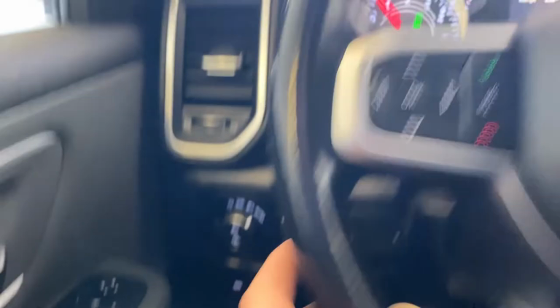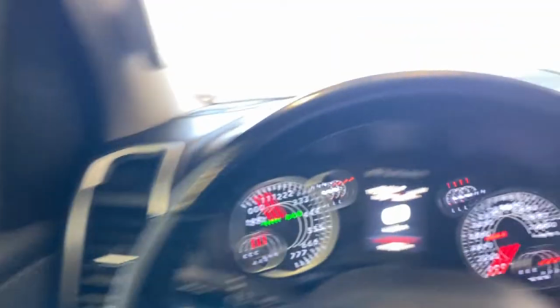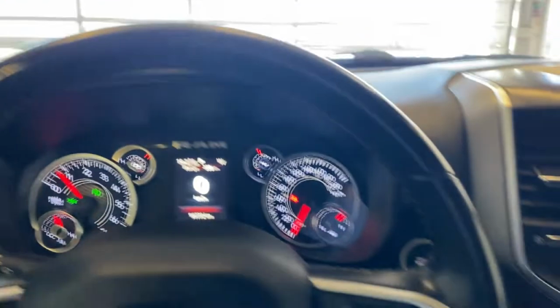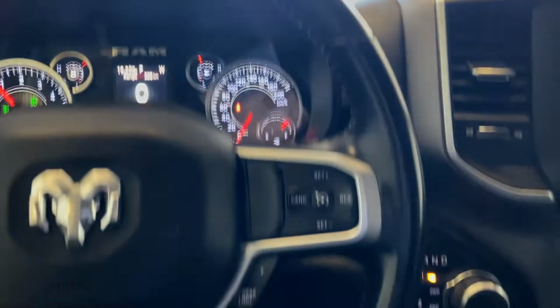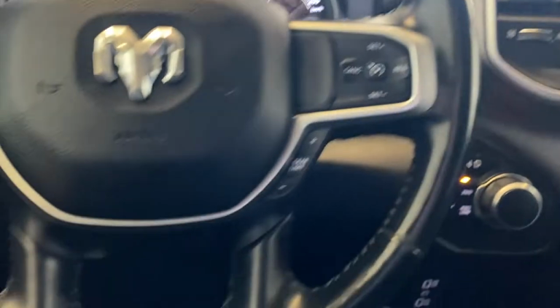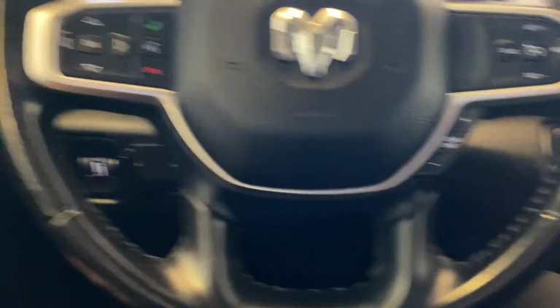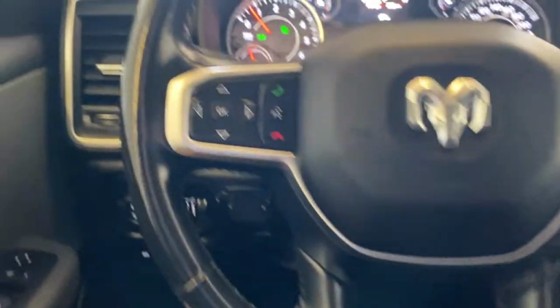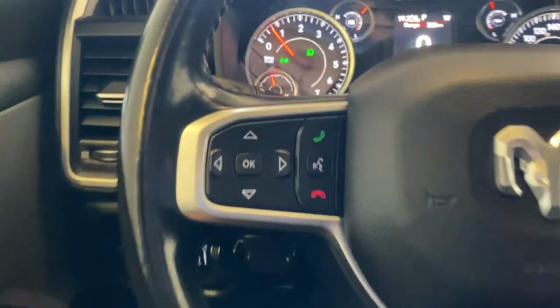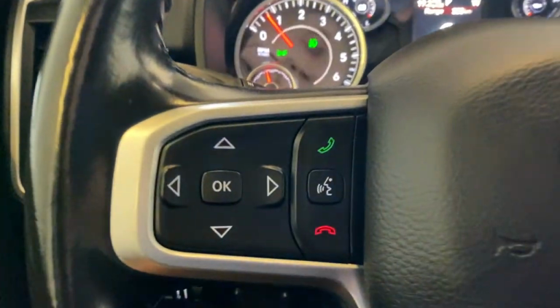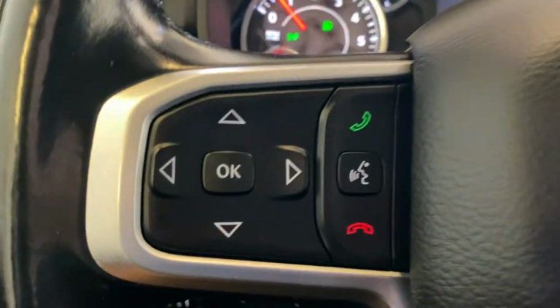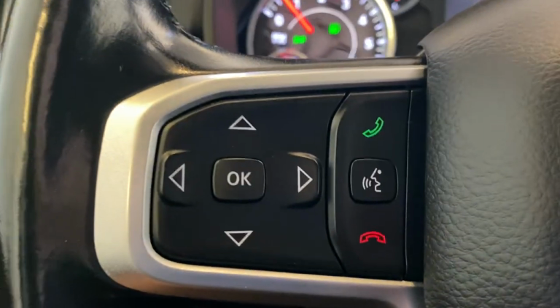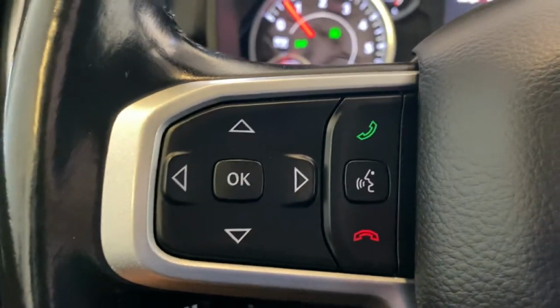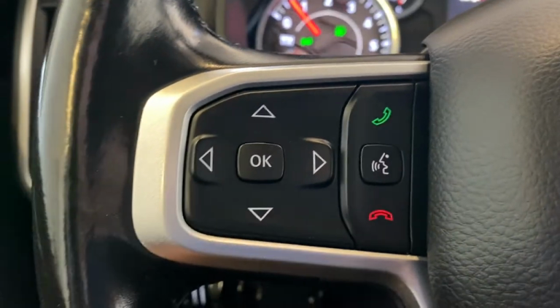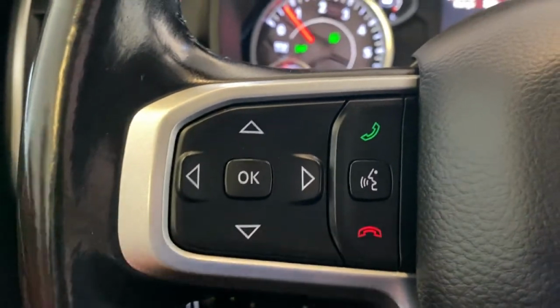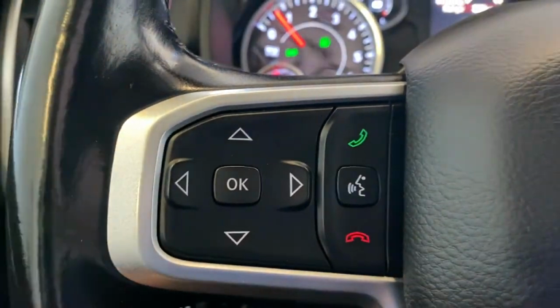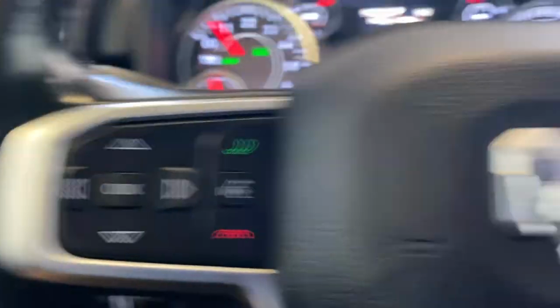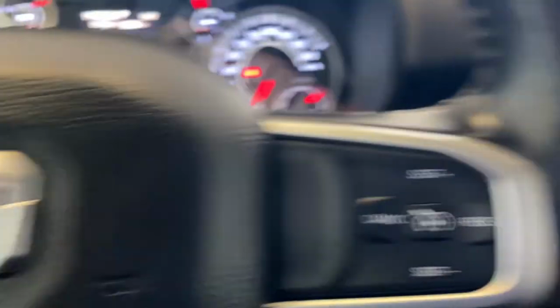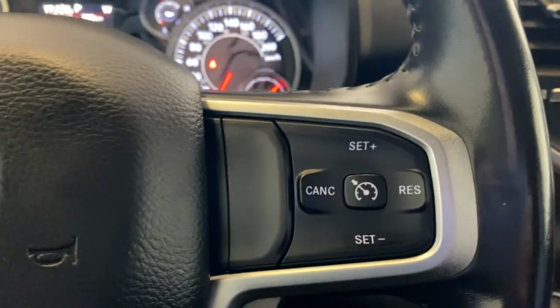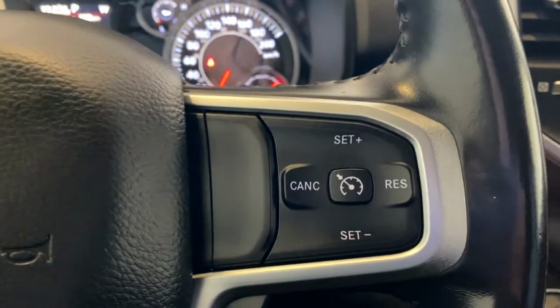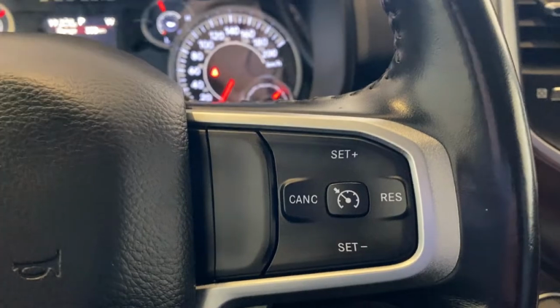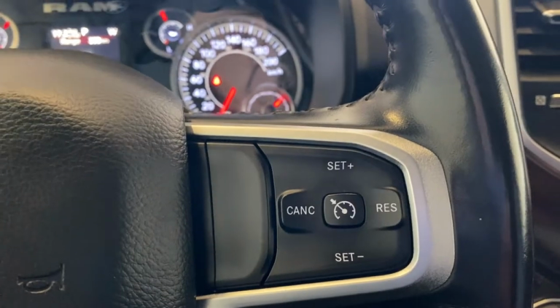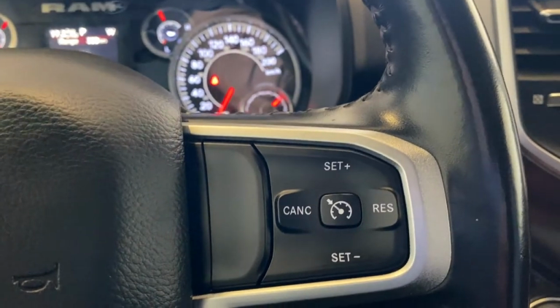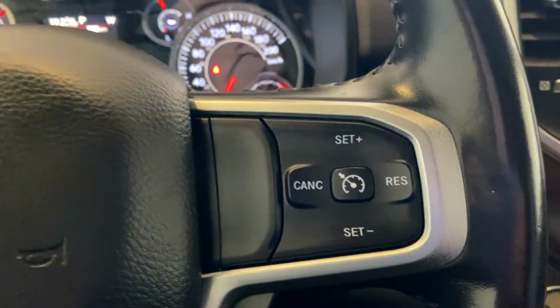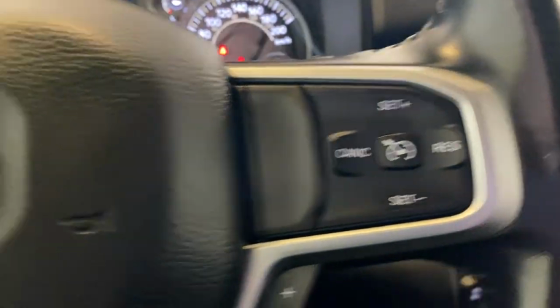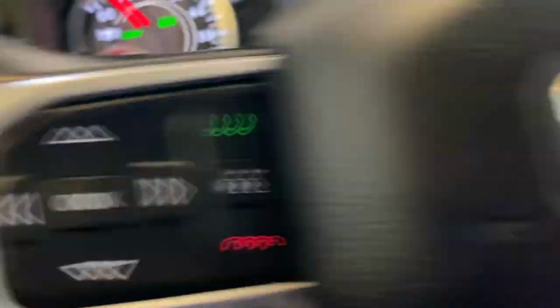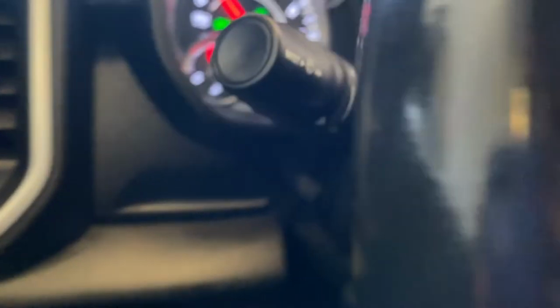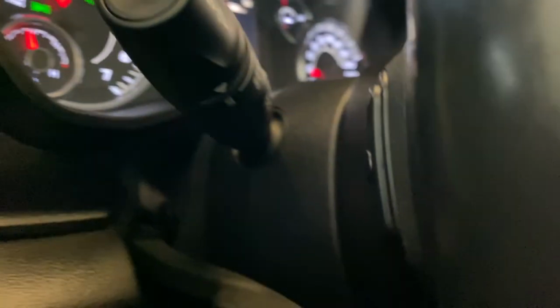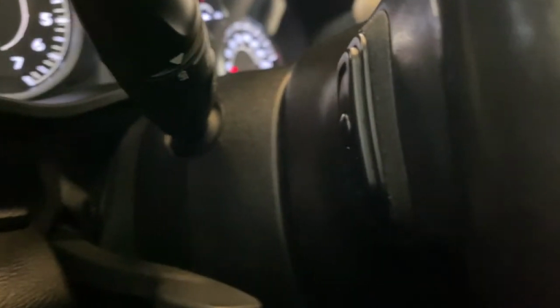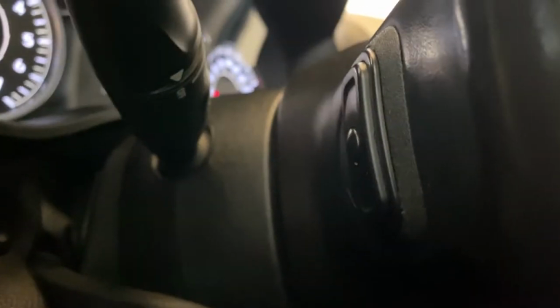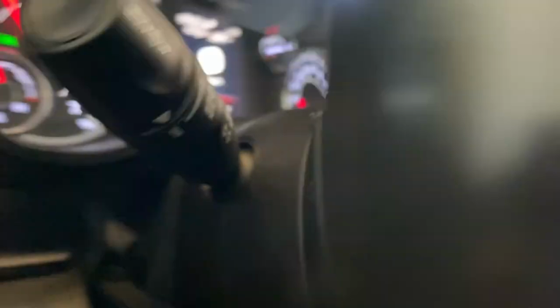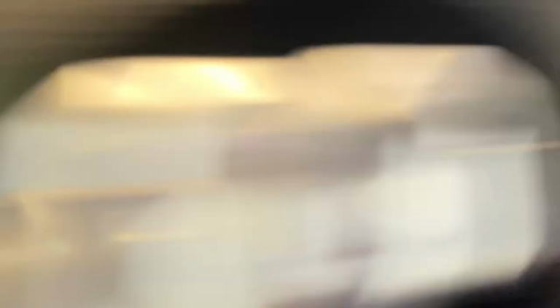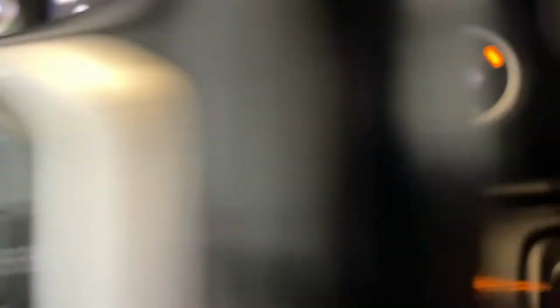You have a nice leather-wrap steering wheel with multimedia control functions and Bluetooth functions on the left-hand side, cruise control functions on the right-hand side, and behind the steering wheel you do have your steering wheel audio controls.